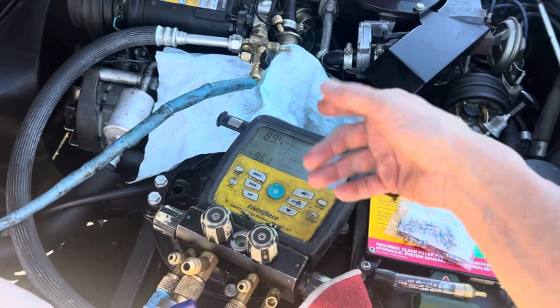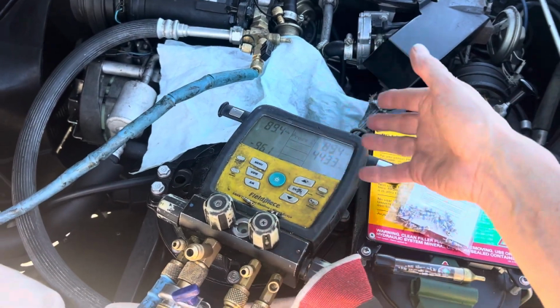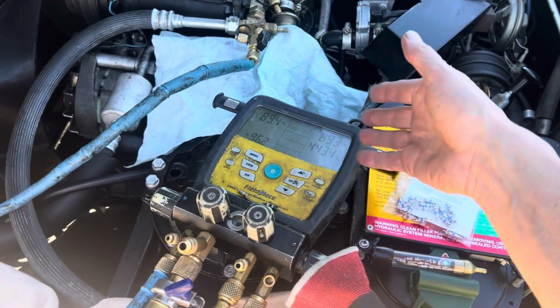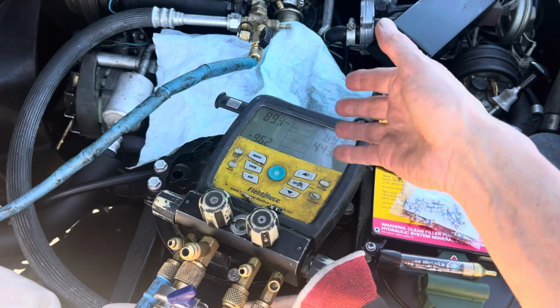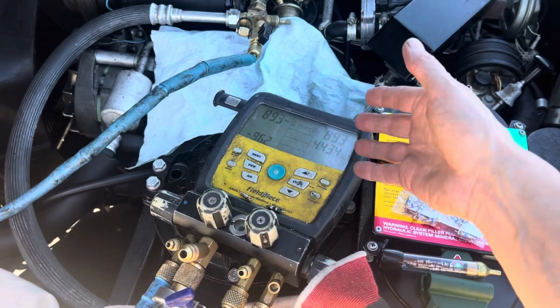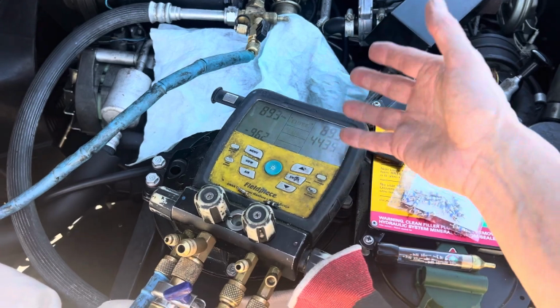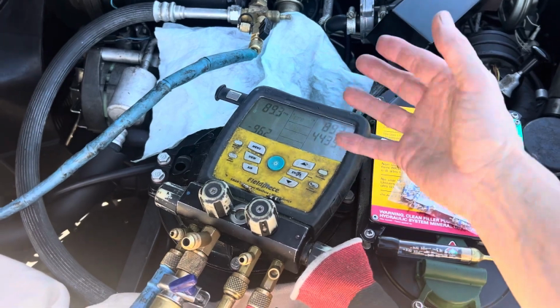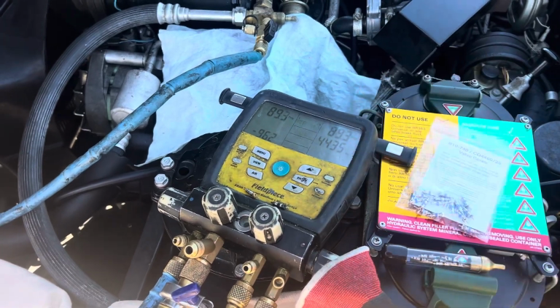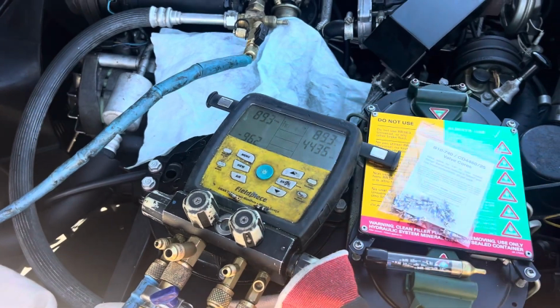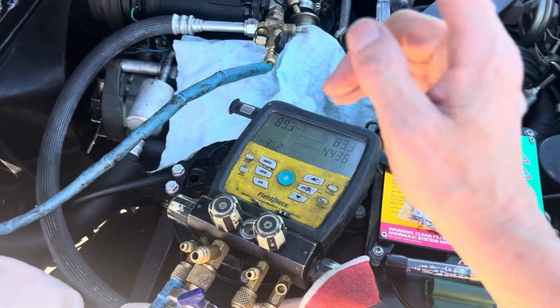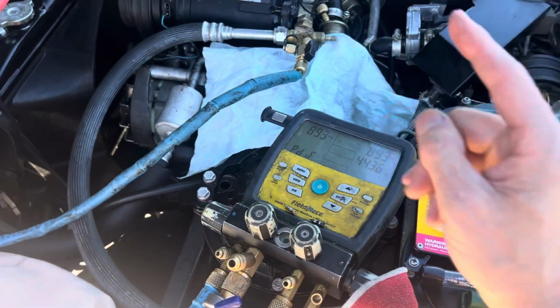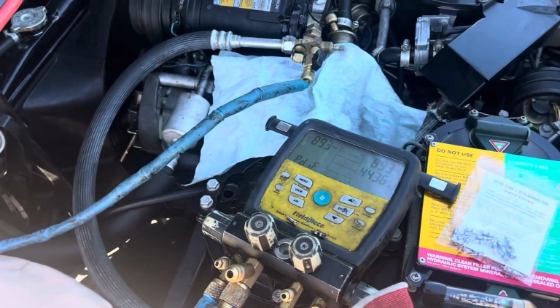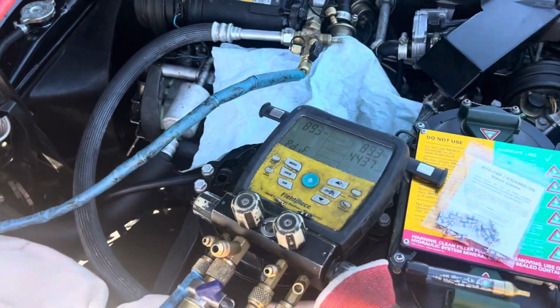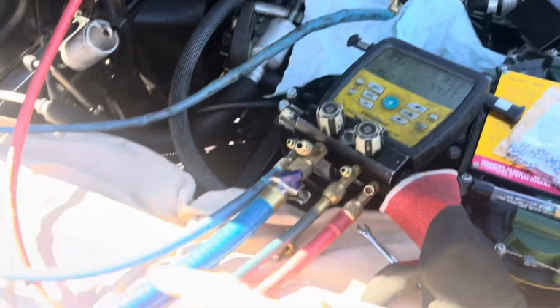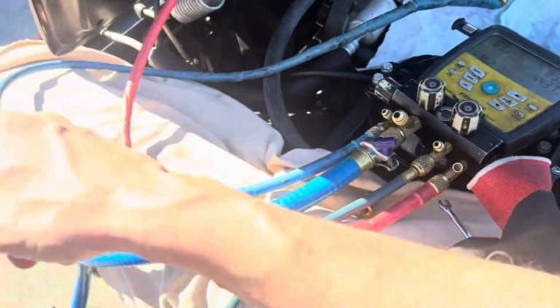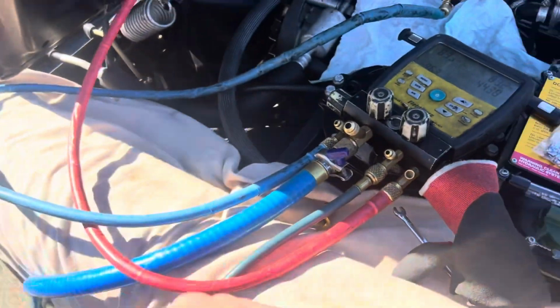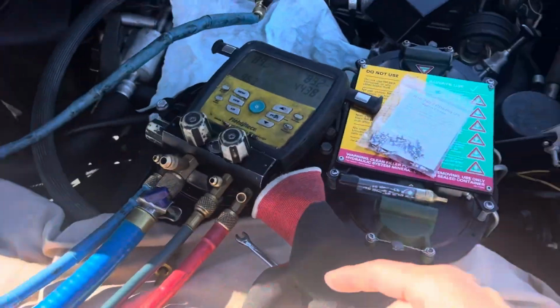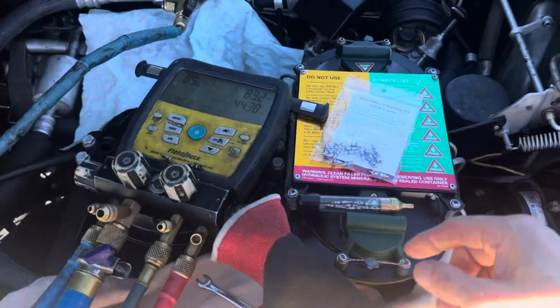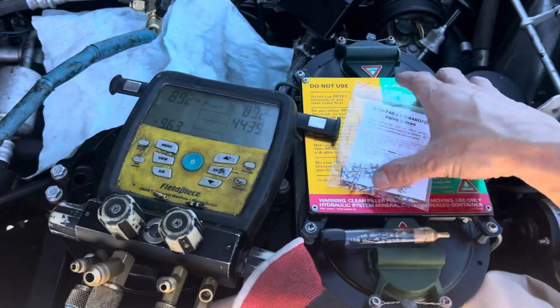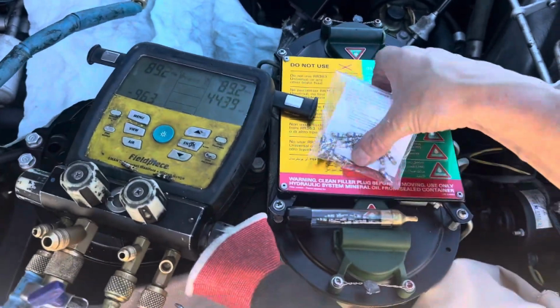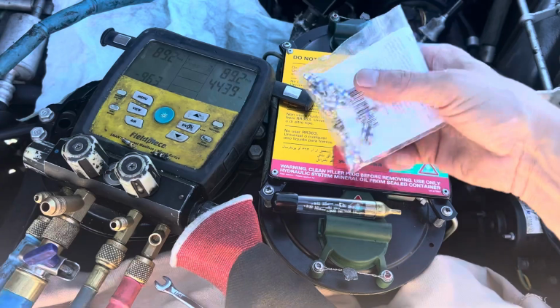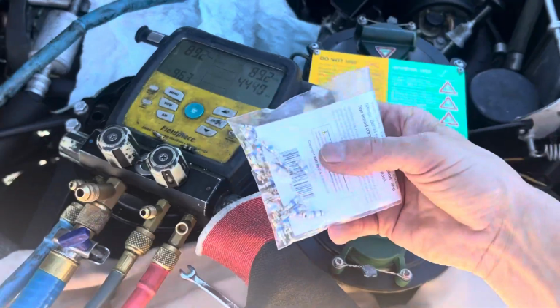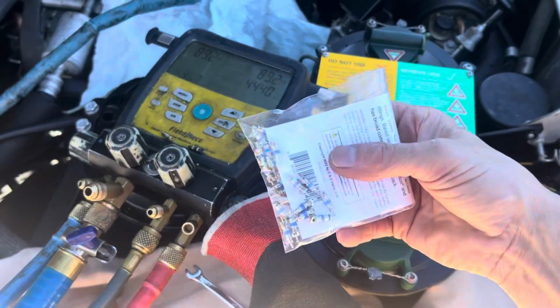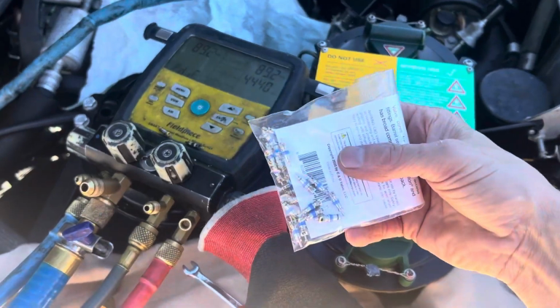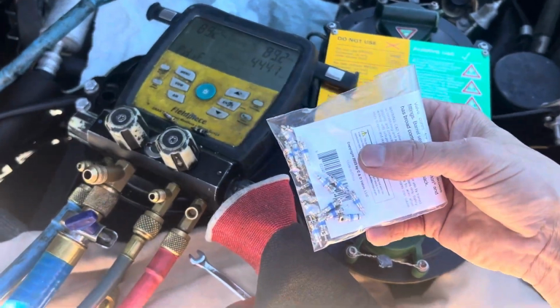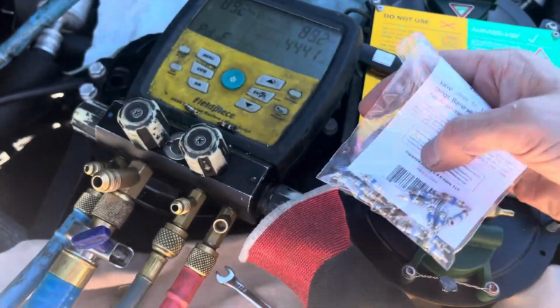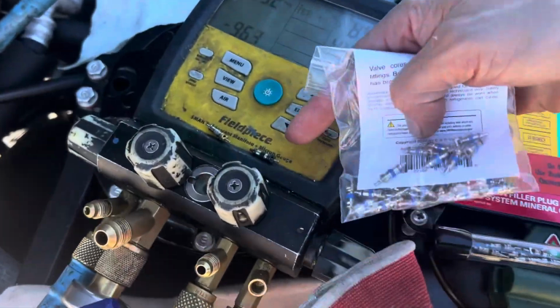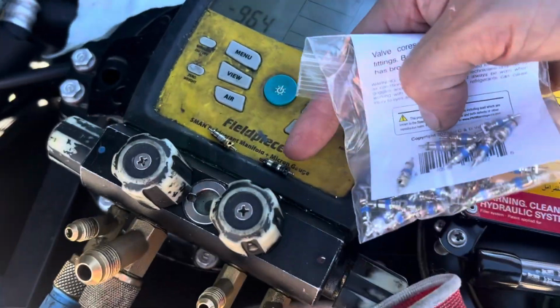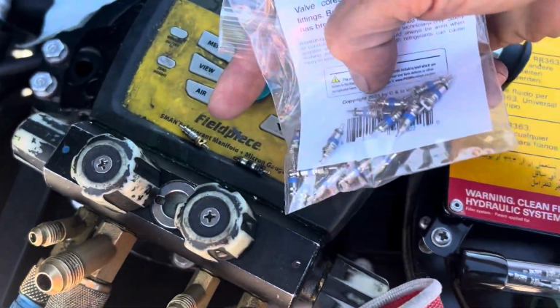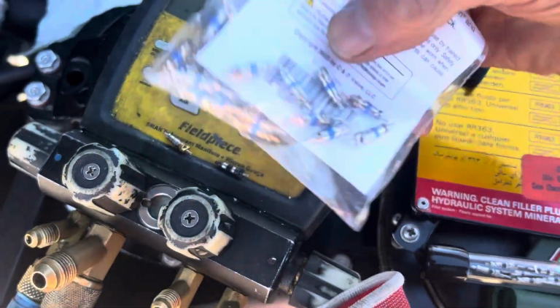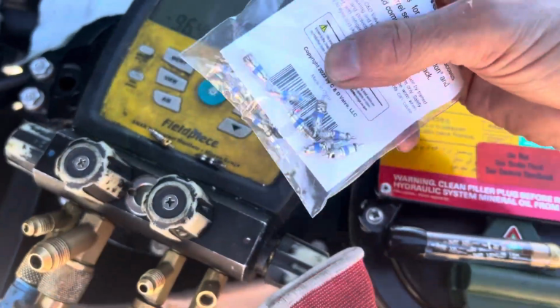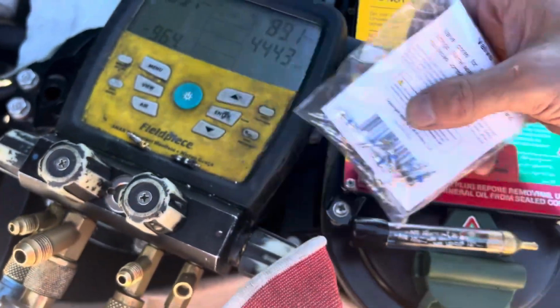It was holding at 186 psi or something like that — I can't remember exactly. There was no leak. But as I'm walking up here right now, I'm going to put the new valve cores in. You can see the old valve cores and the new ones.